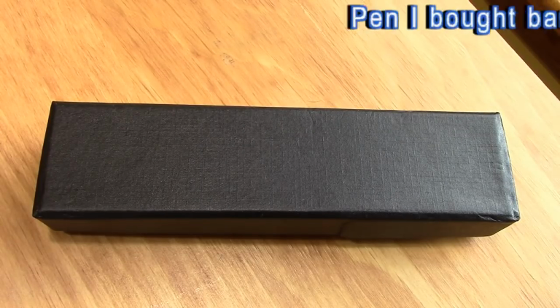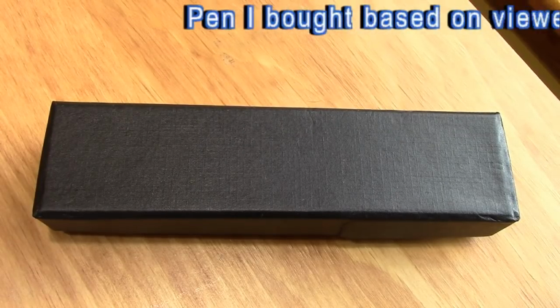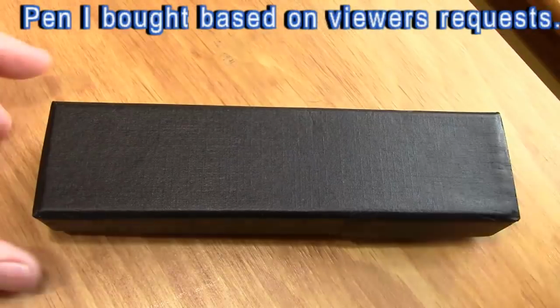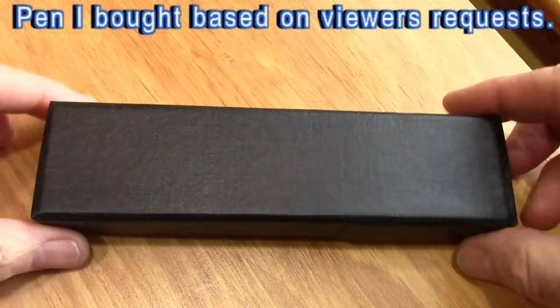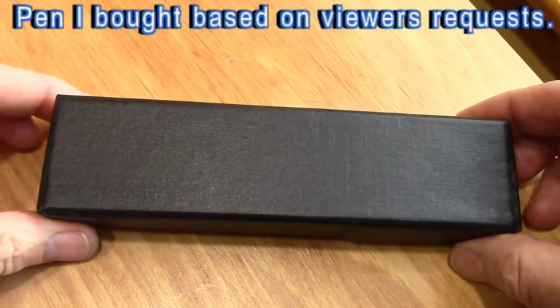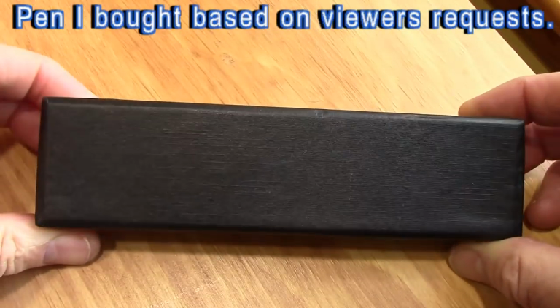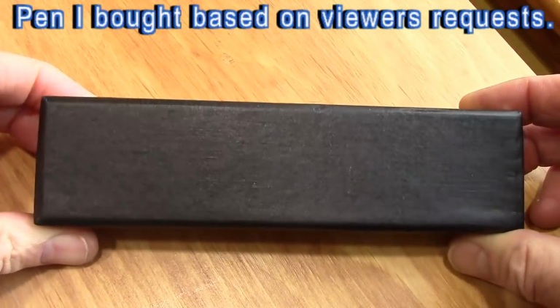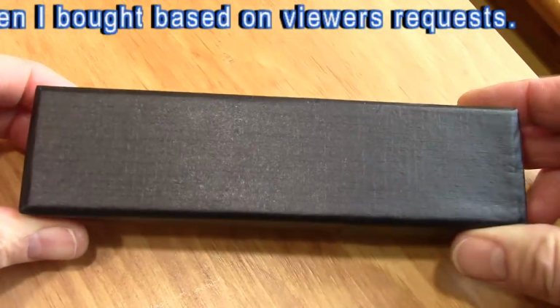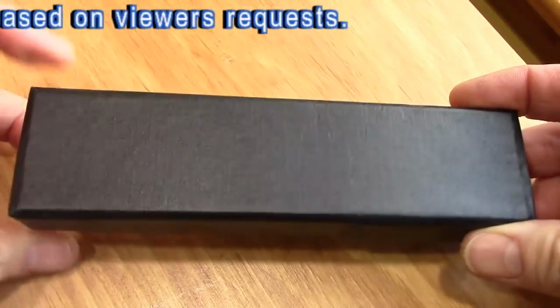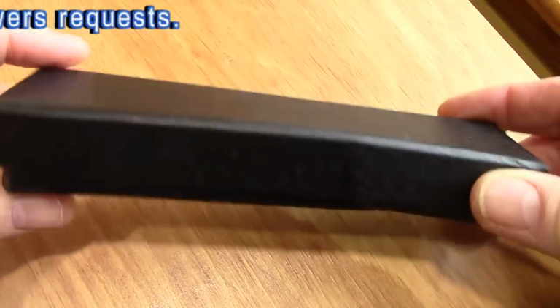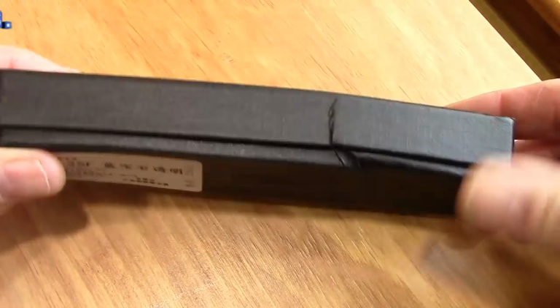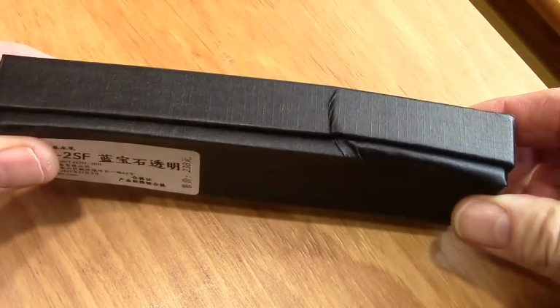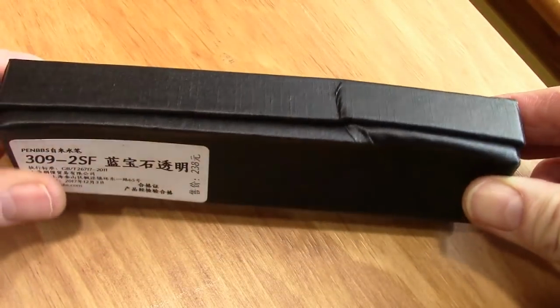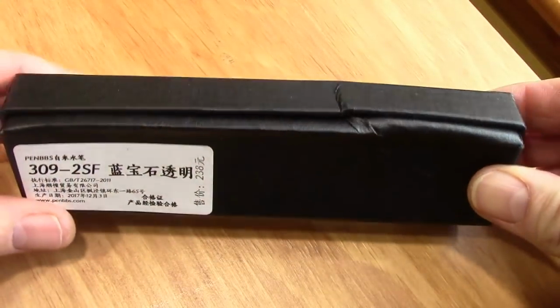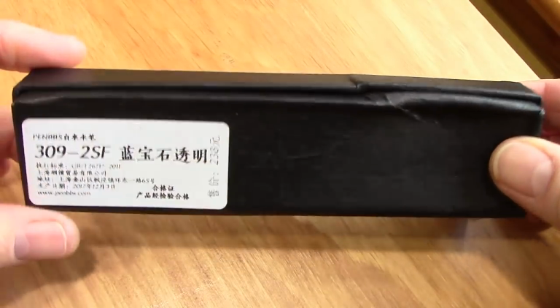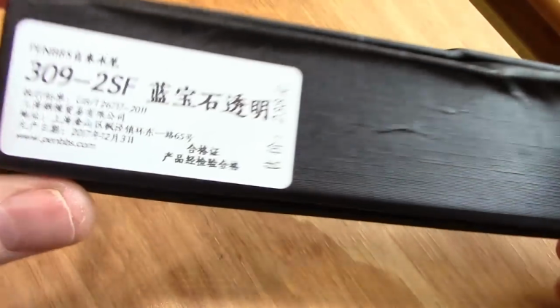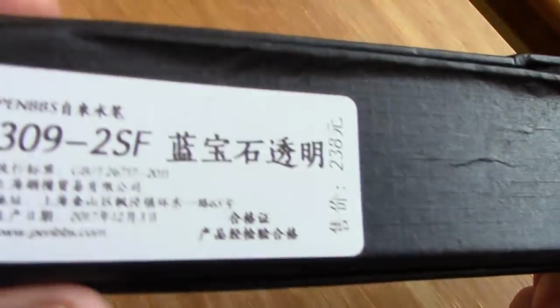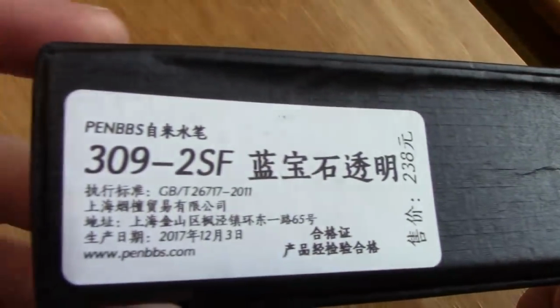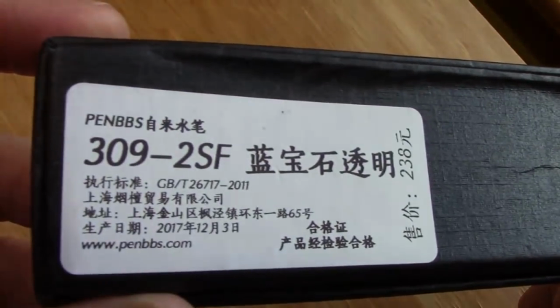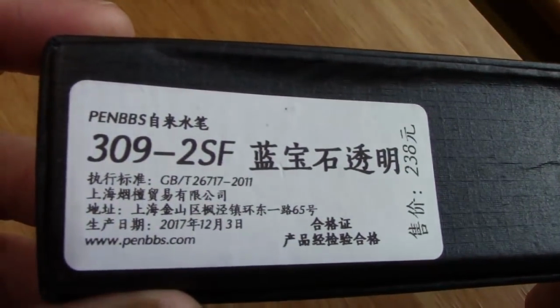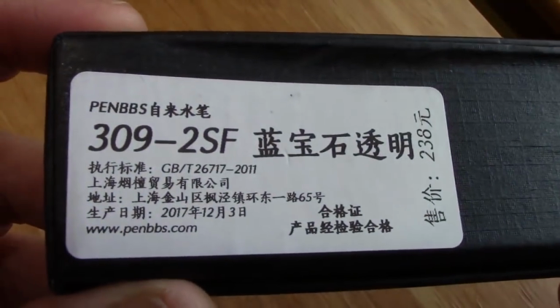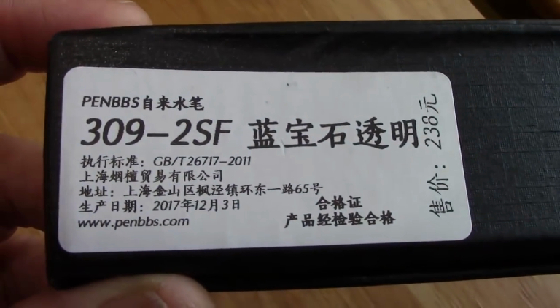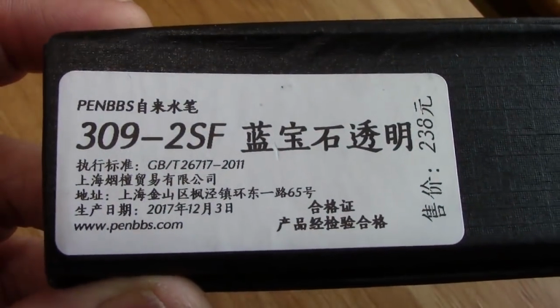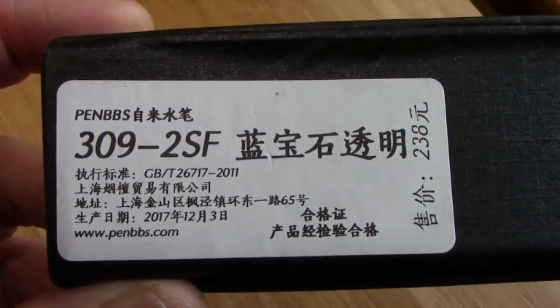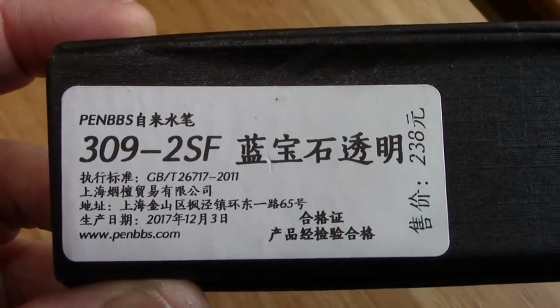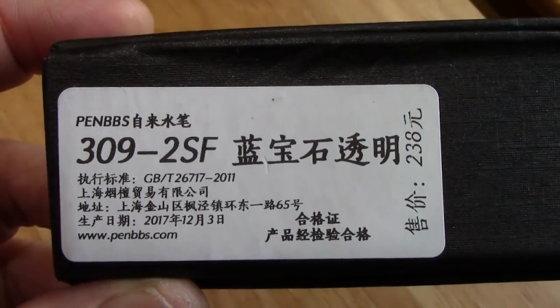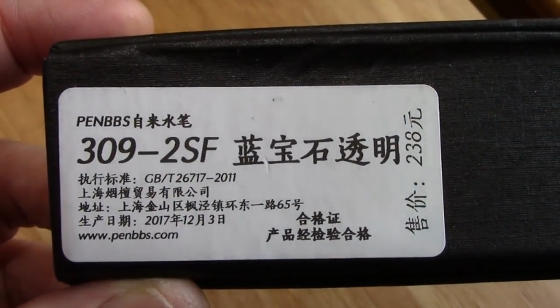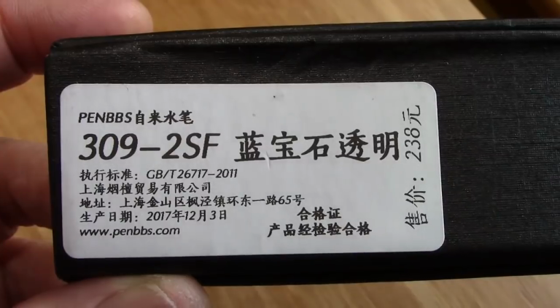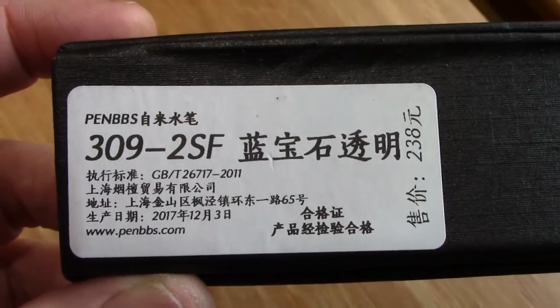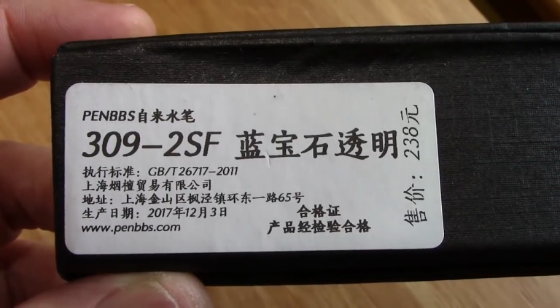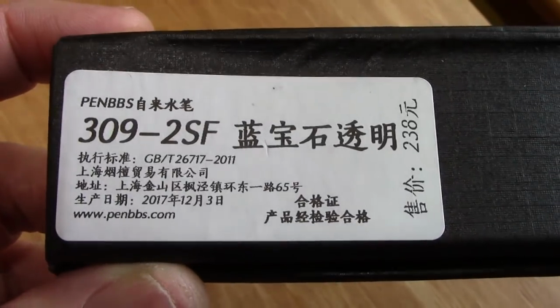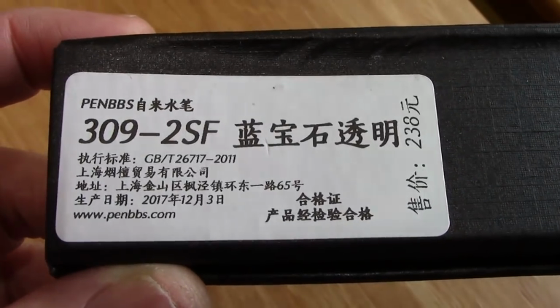You may recognize this ubiquitous black box, but when we flip it over, we'll see some identification — a PenBBS pen, a 309-2SF.